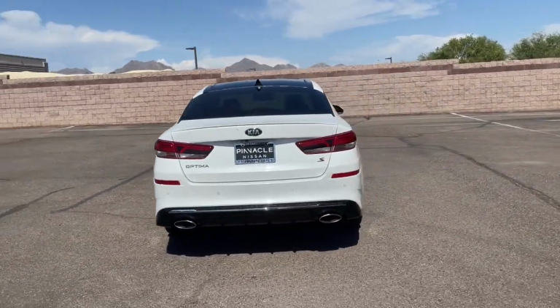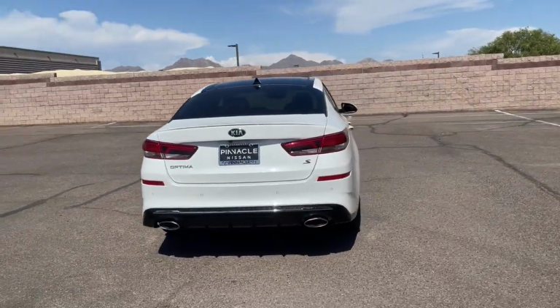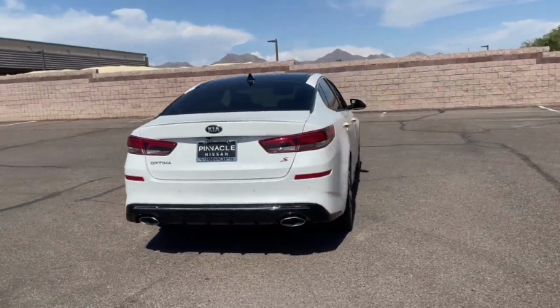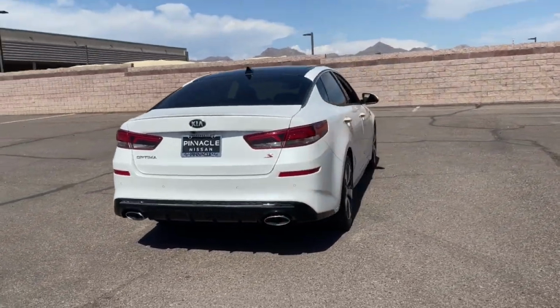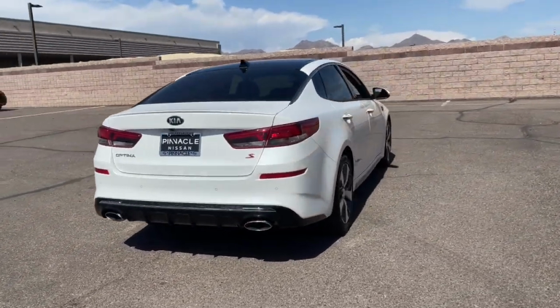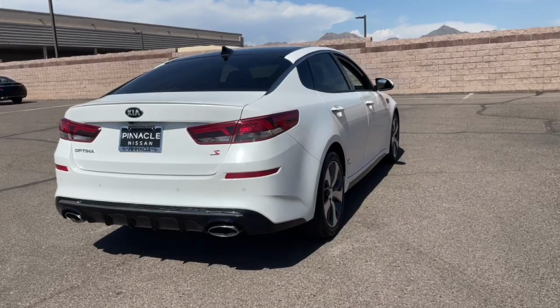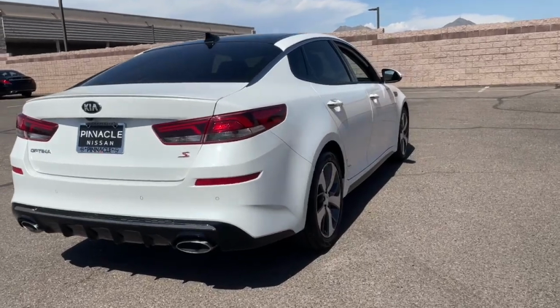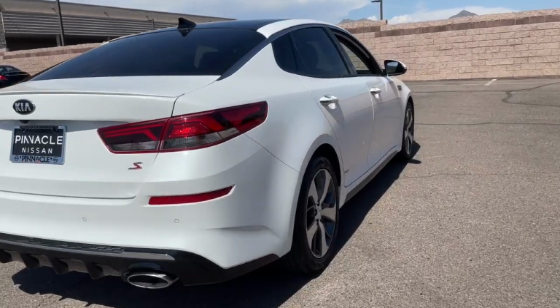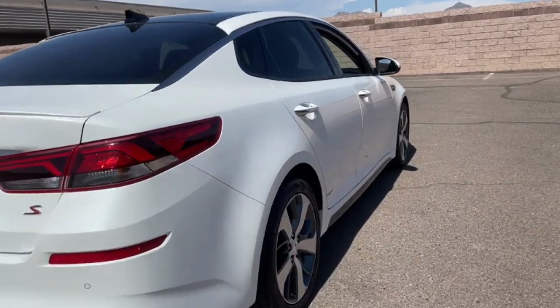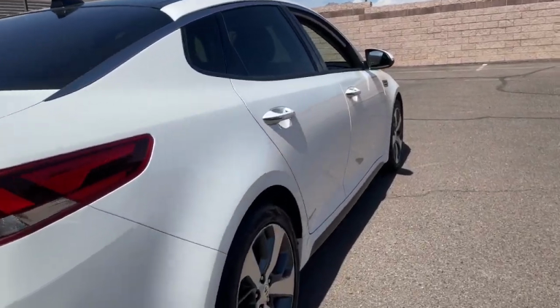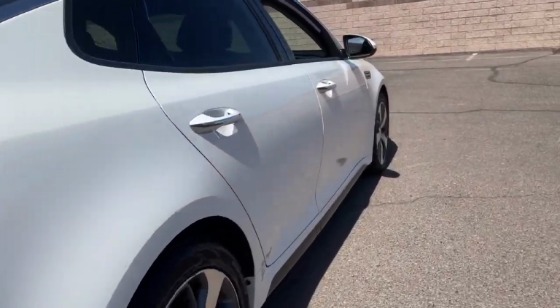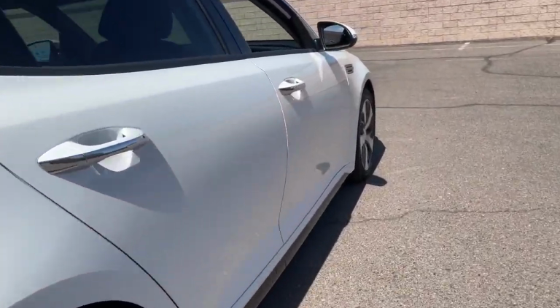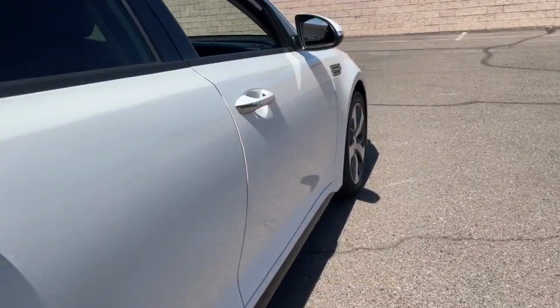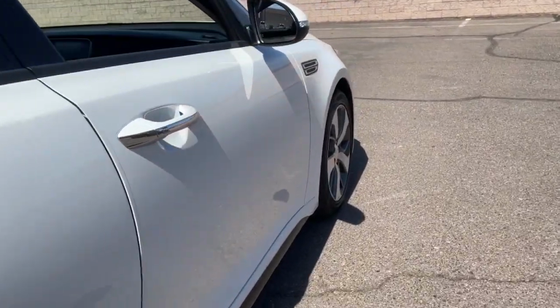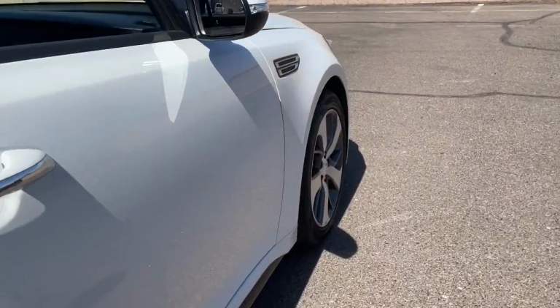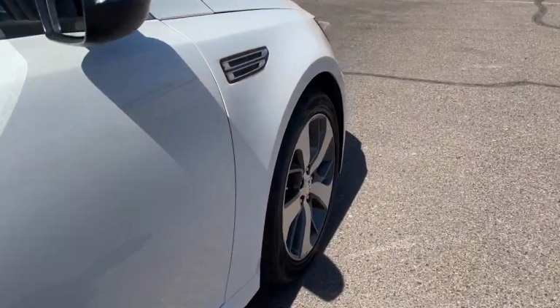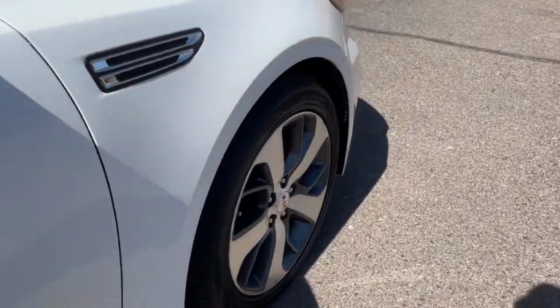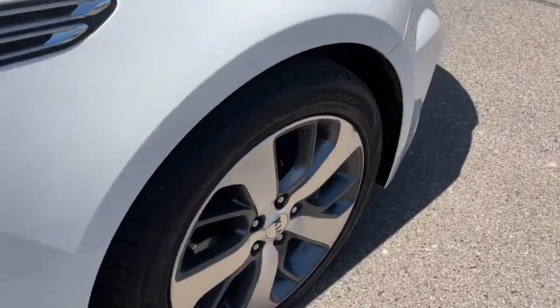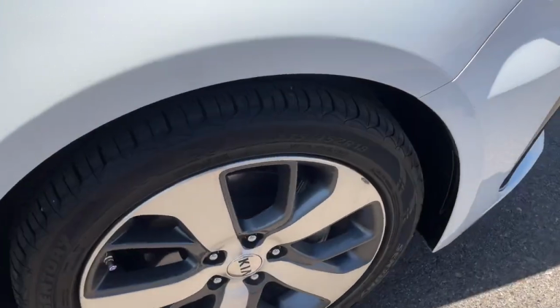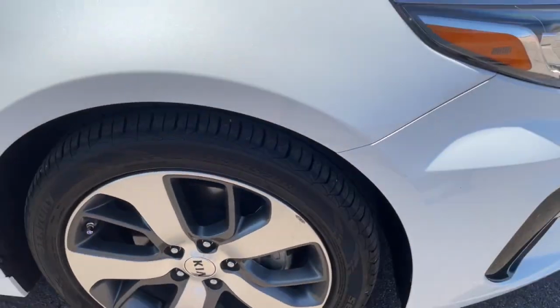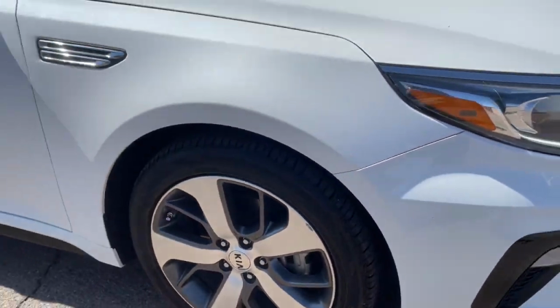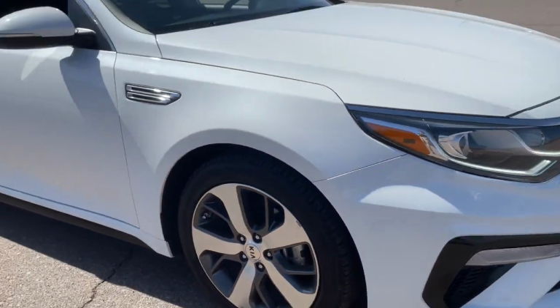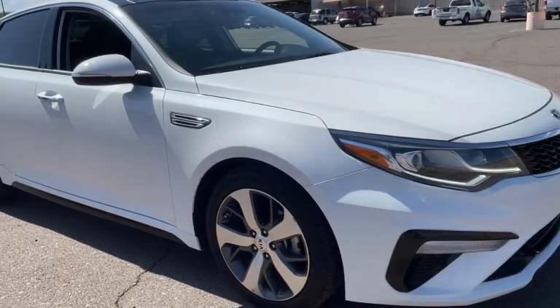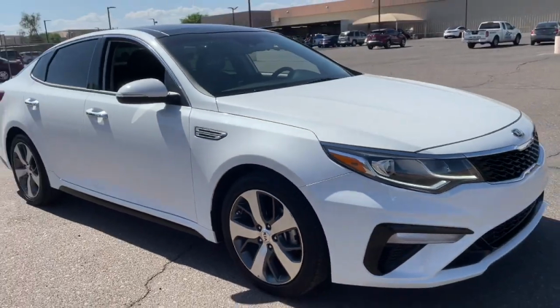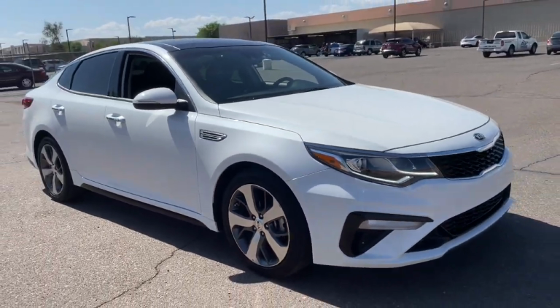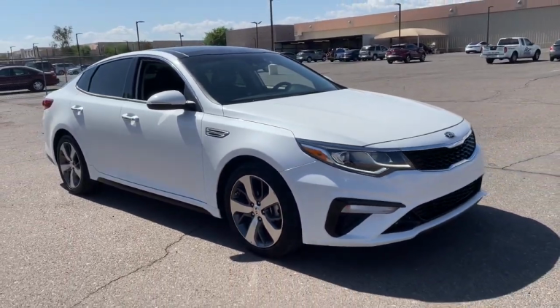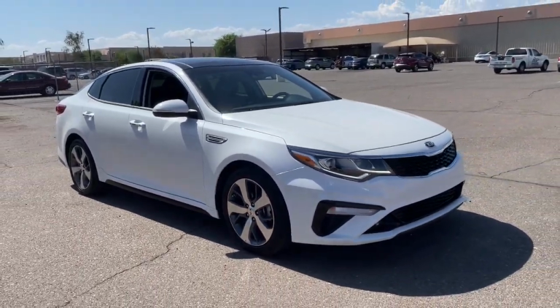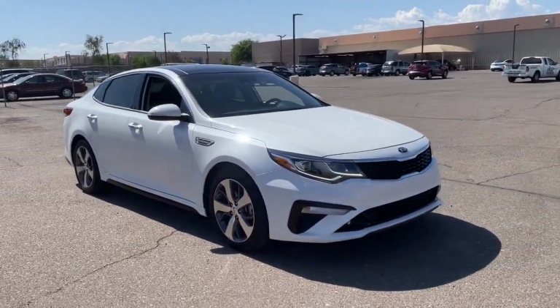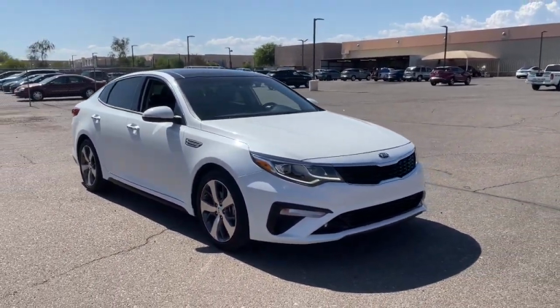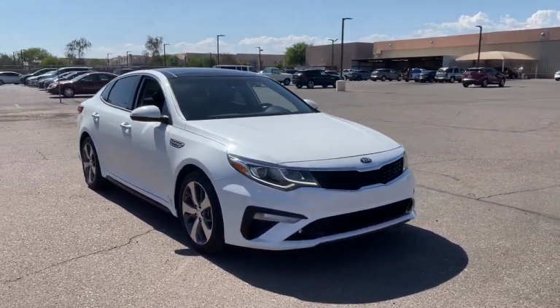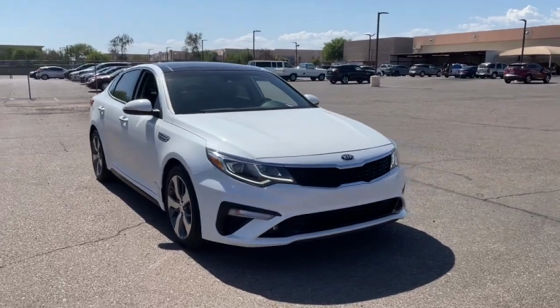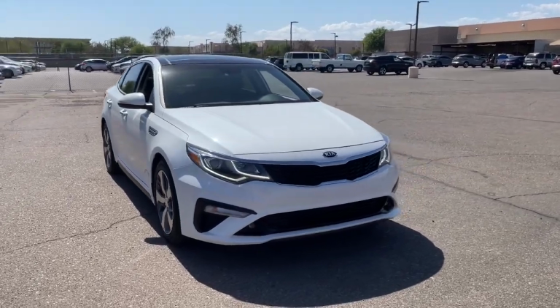This family-friendly mid-sized sedan creates a serenely spacious environment while giving you all the advantages of driver assist tech, infotainment, and modern connectivity. These are just some of the great options this vehicle comes with.